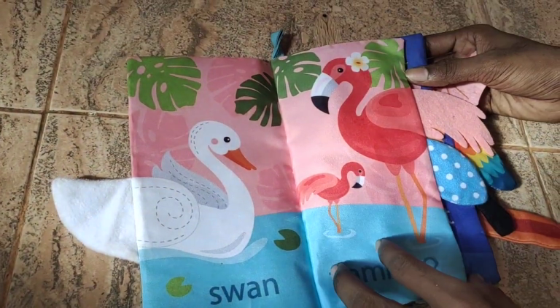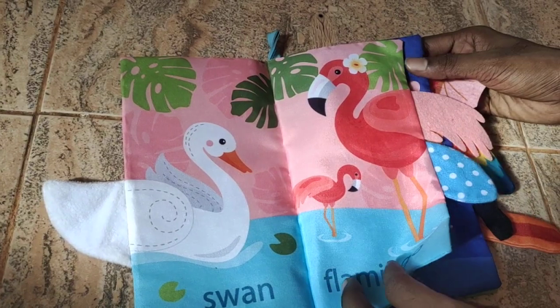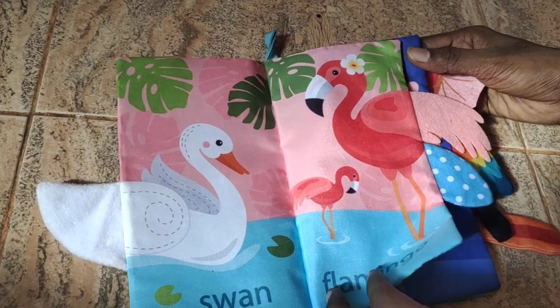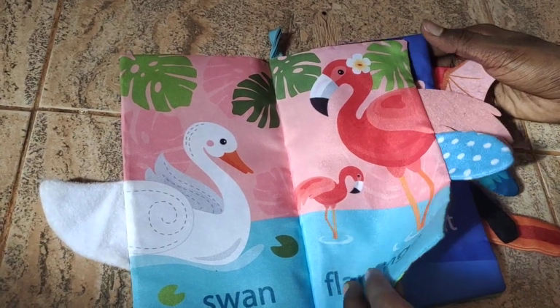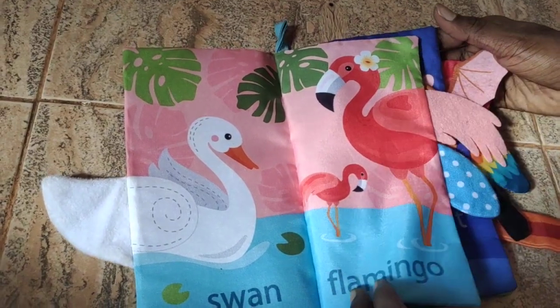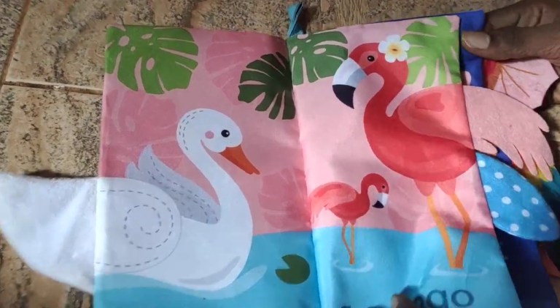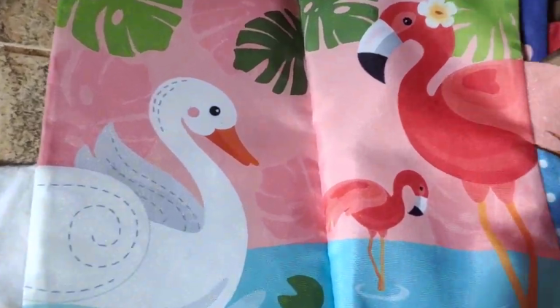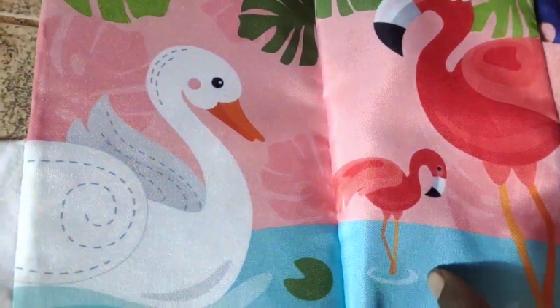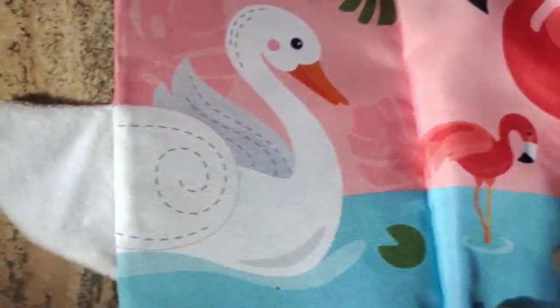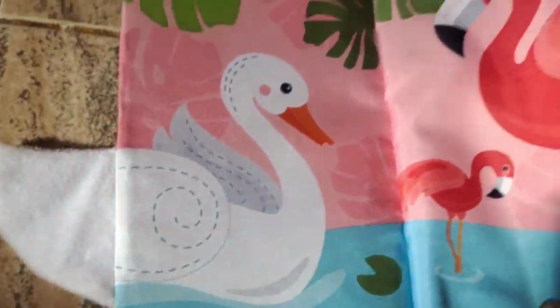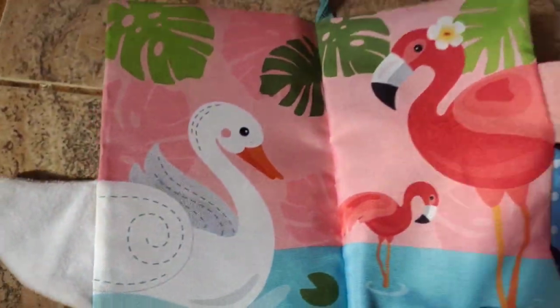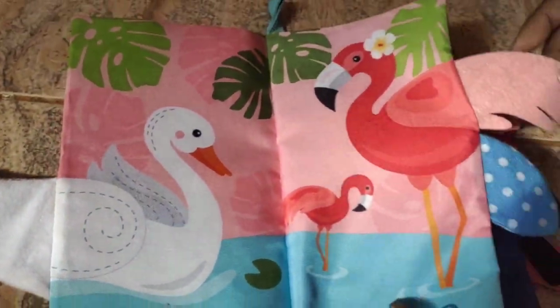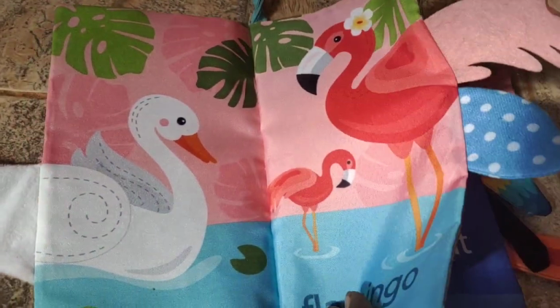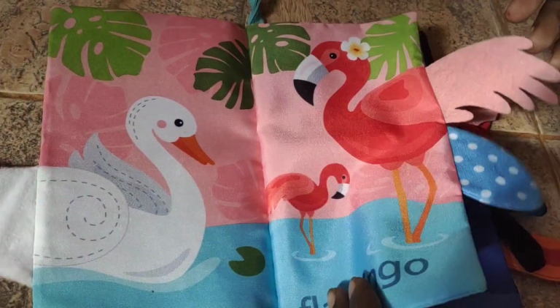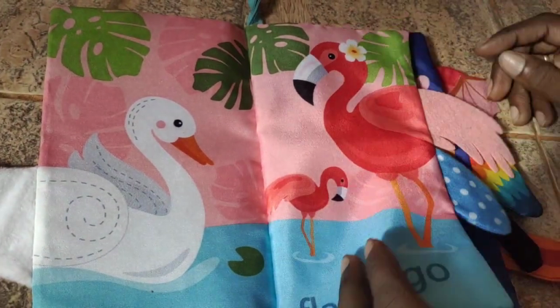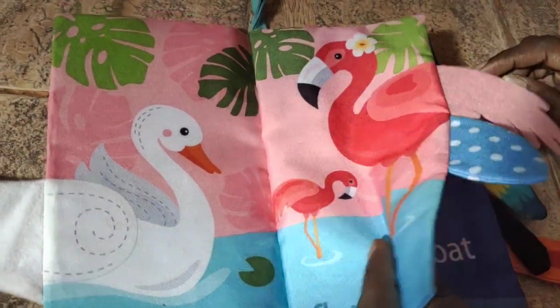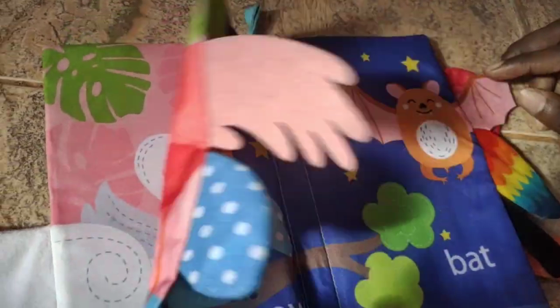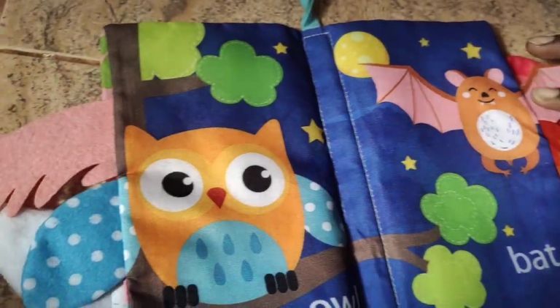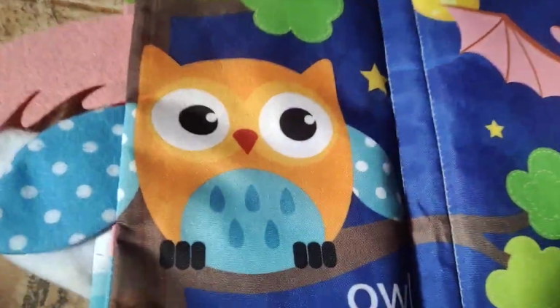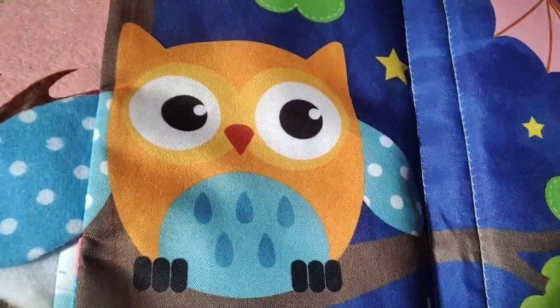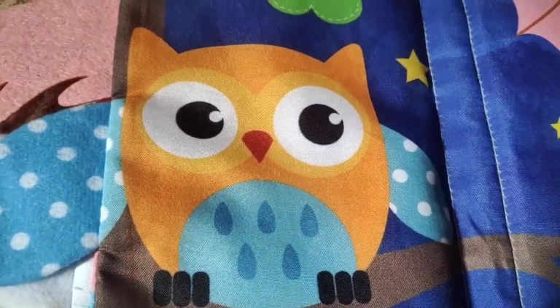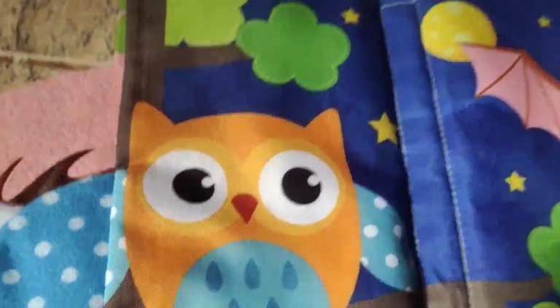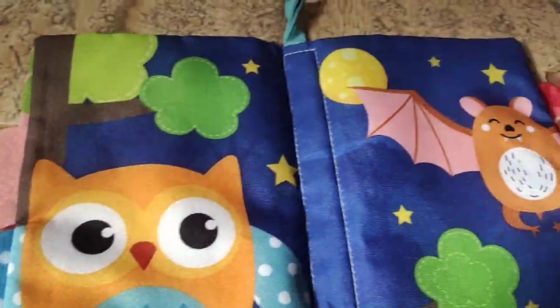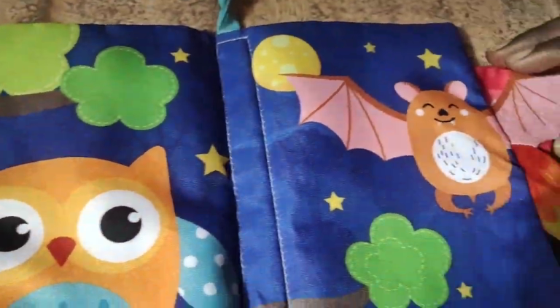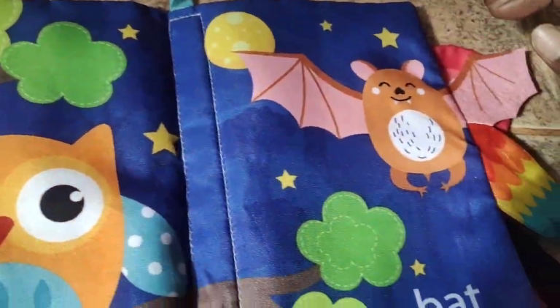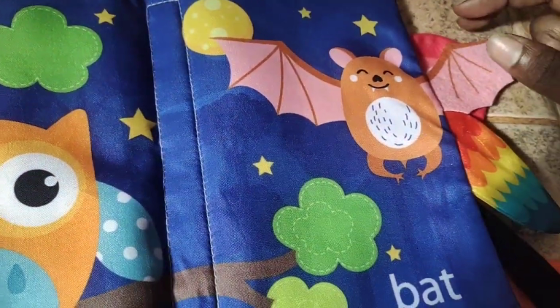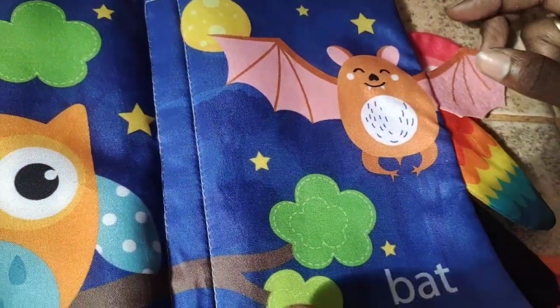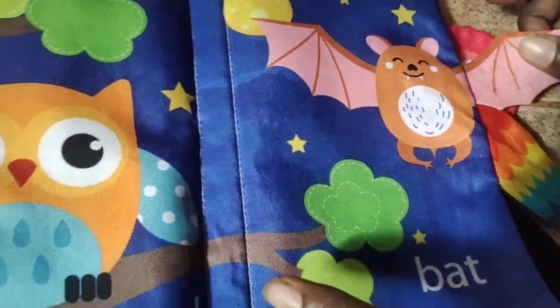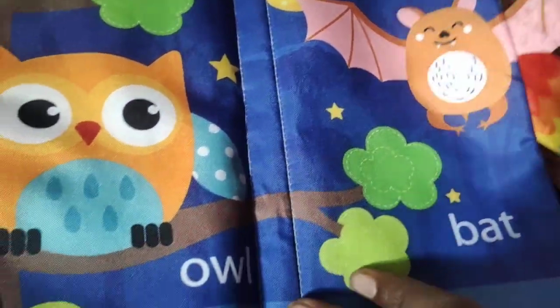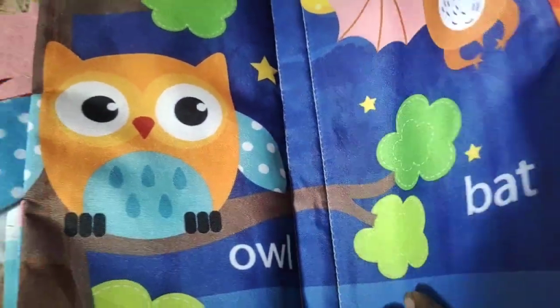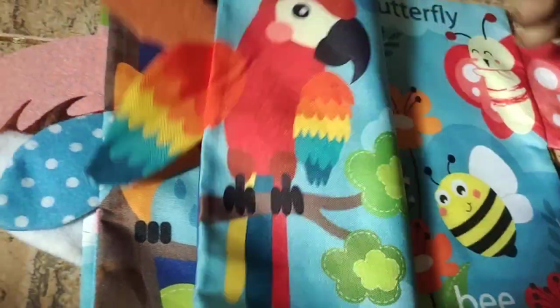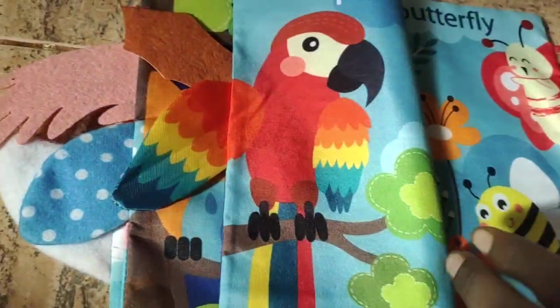Look at this. This design is very attractive. This design is very useful. Look at this.